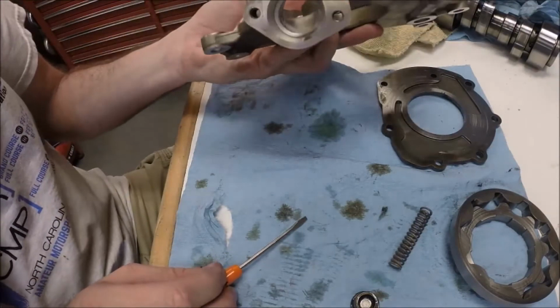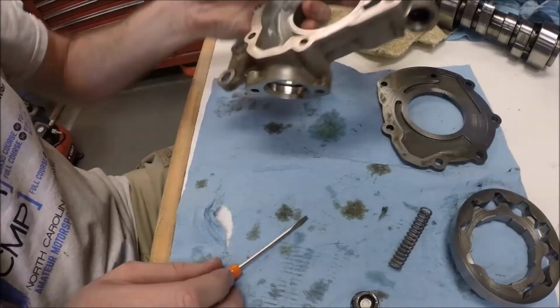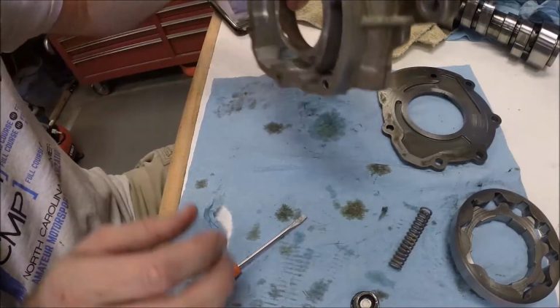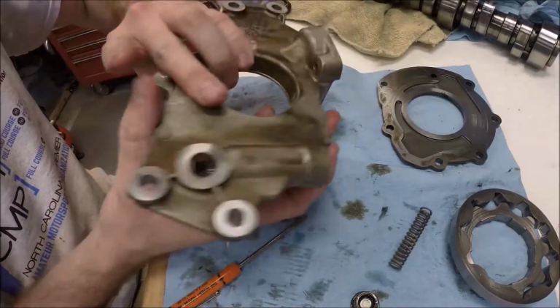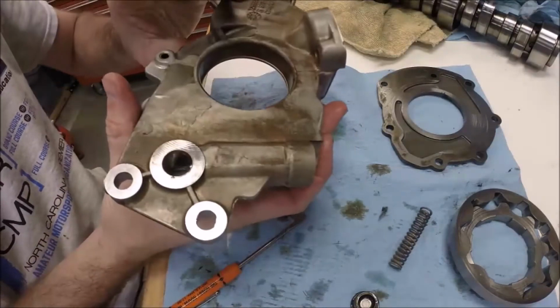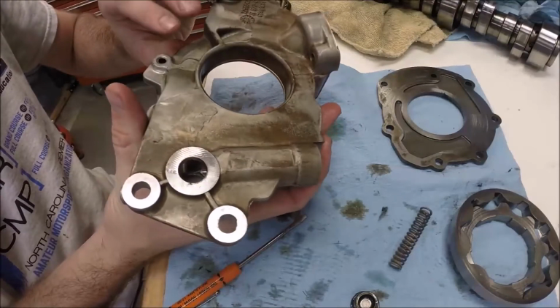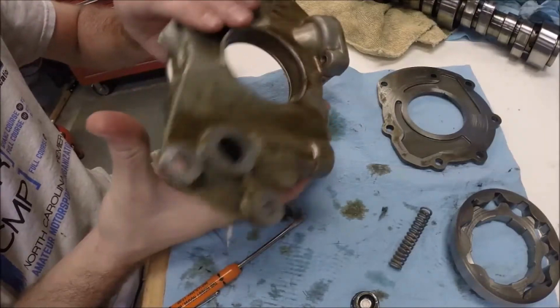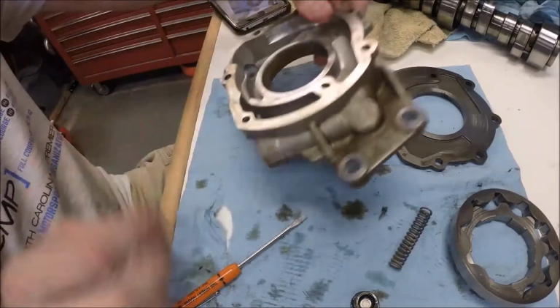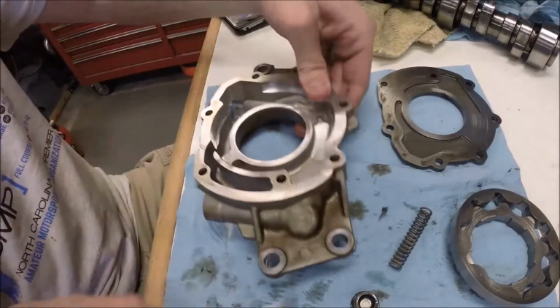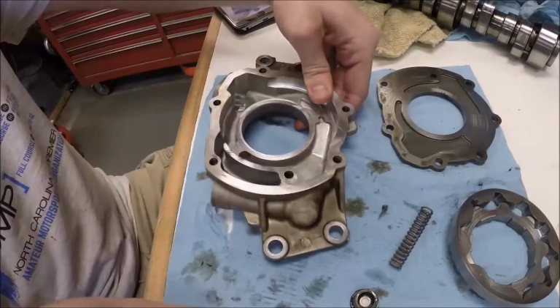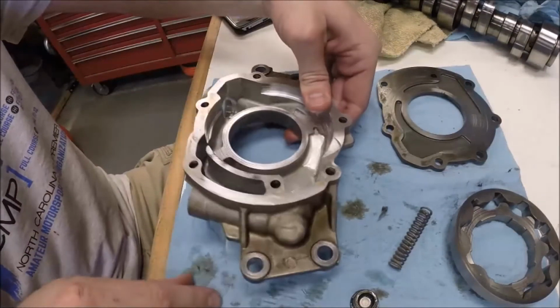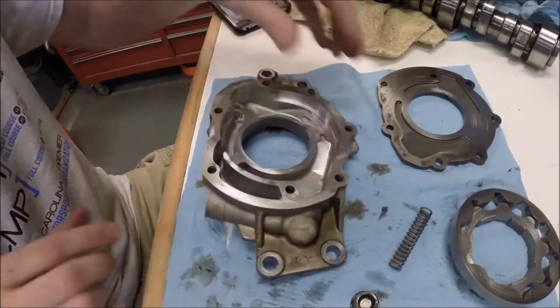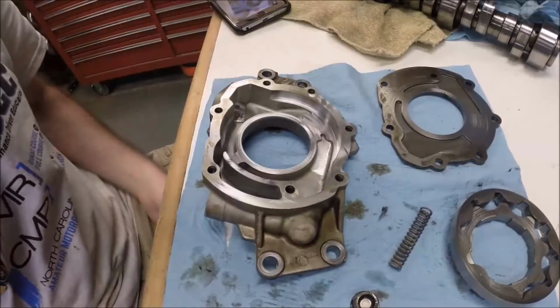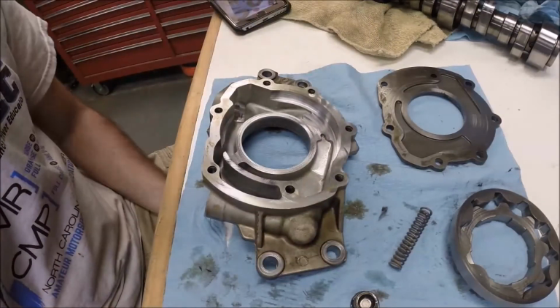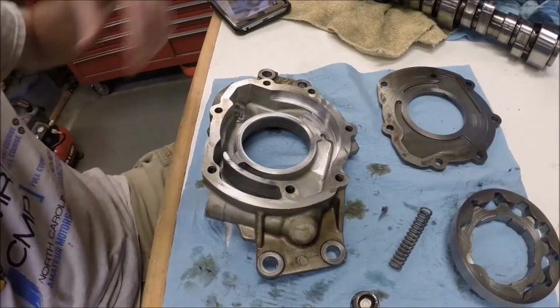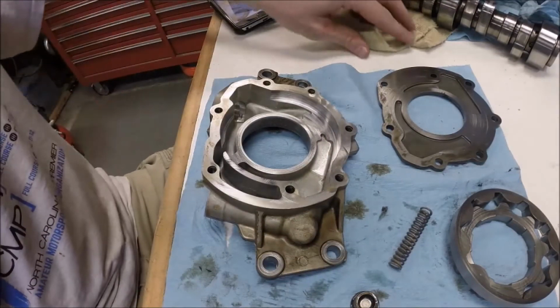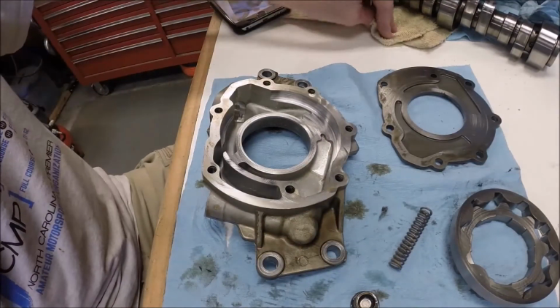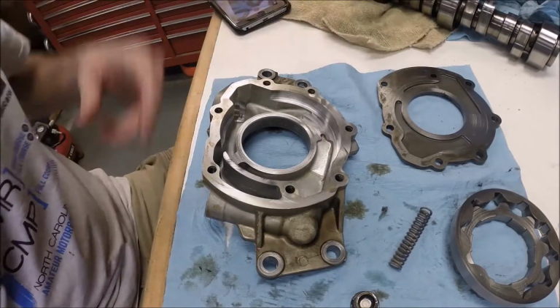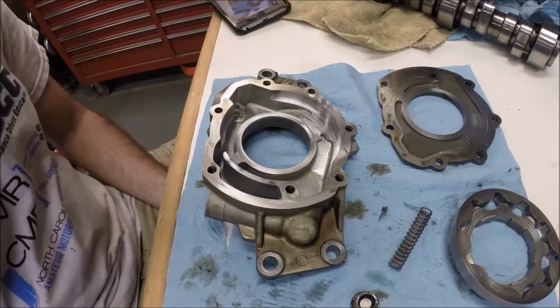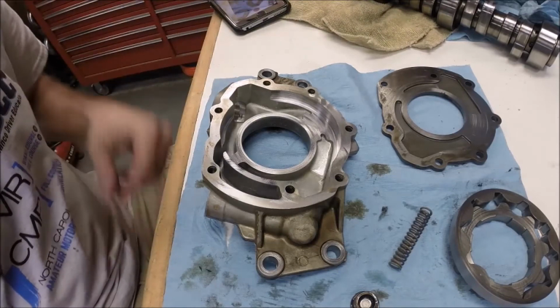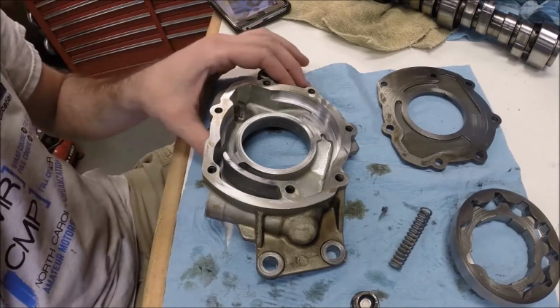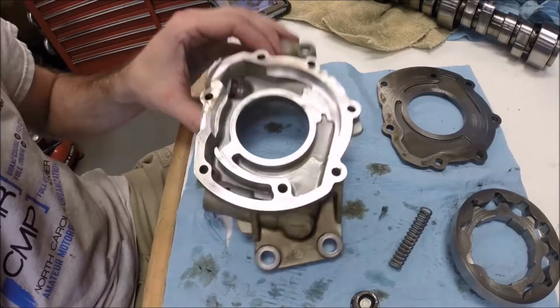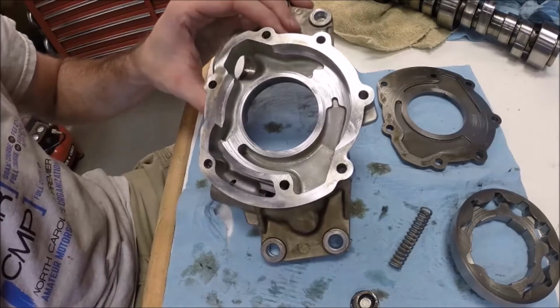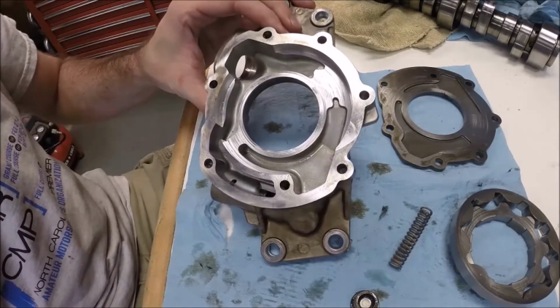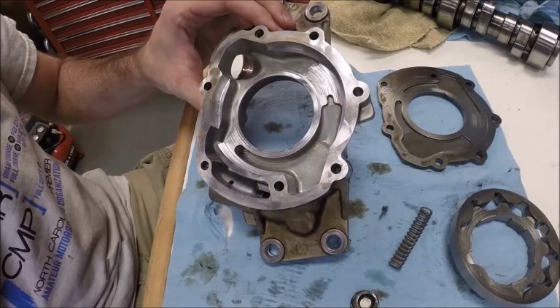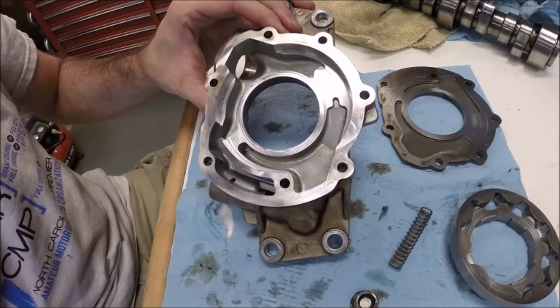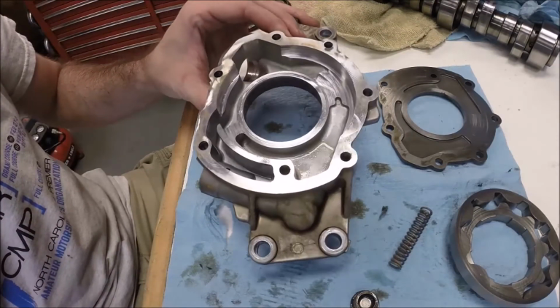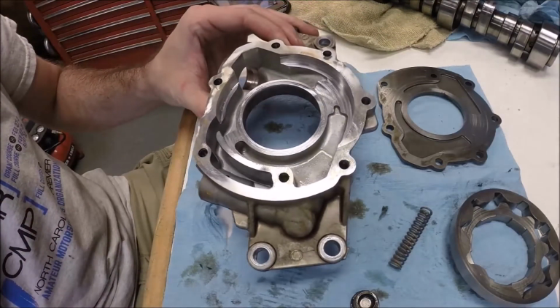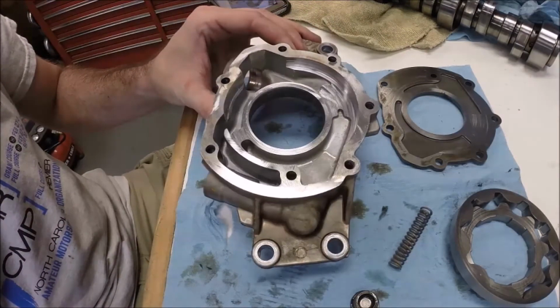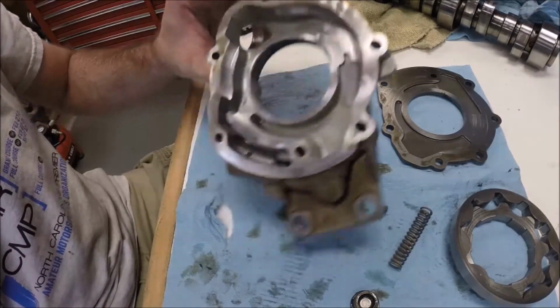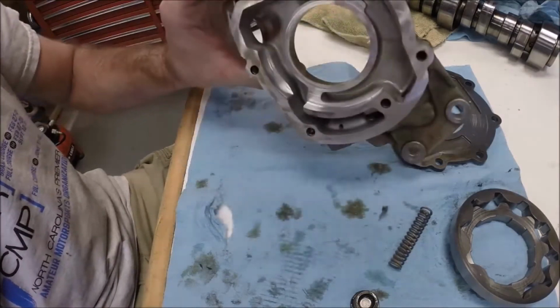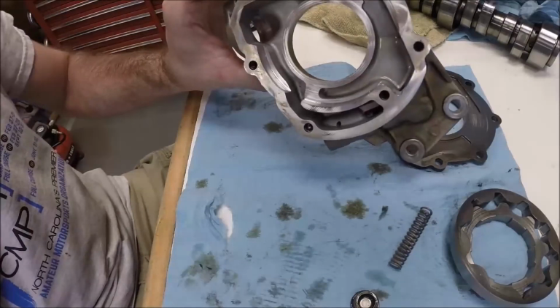So pretty simple — not a lot of moving parts in this, but a pretty clever design at the same time. Just thought you might like to see the inner workings of the LS oil pump and how they look.